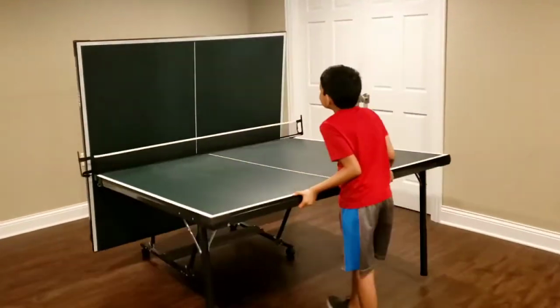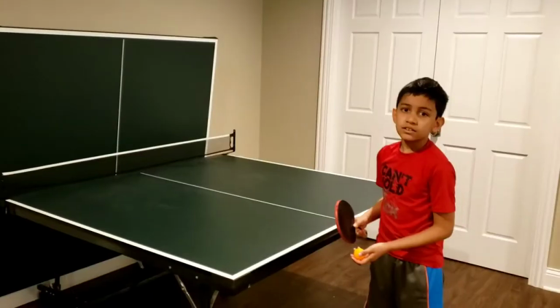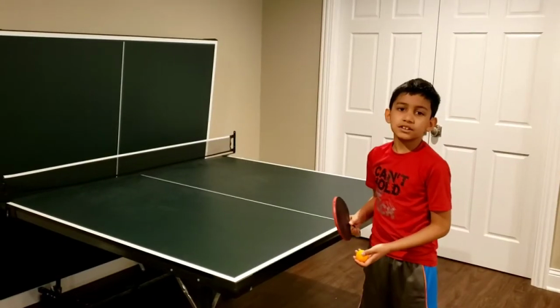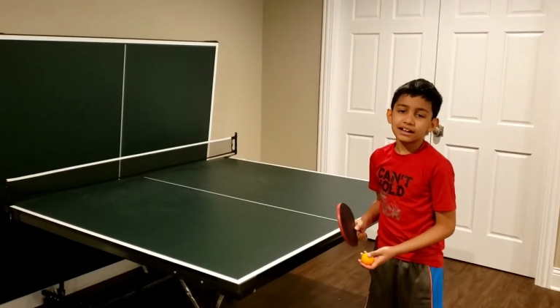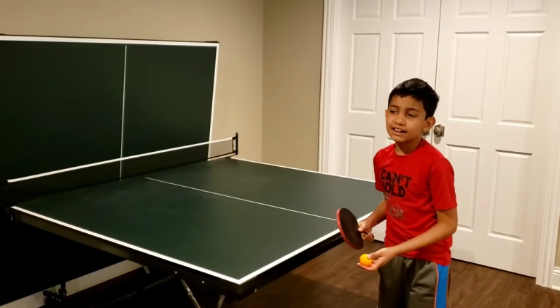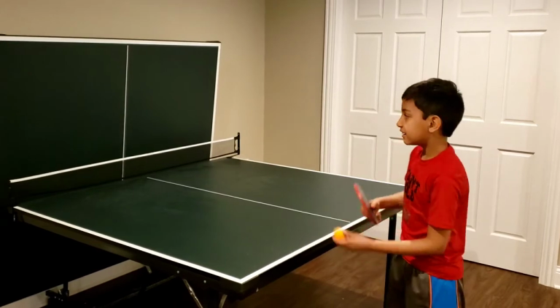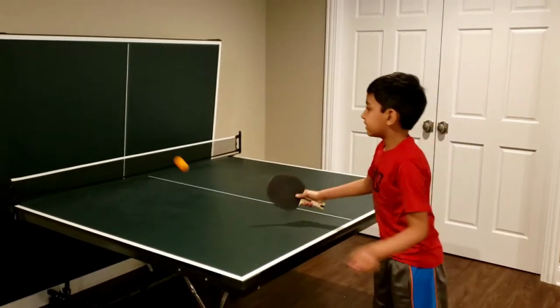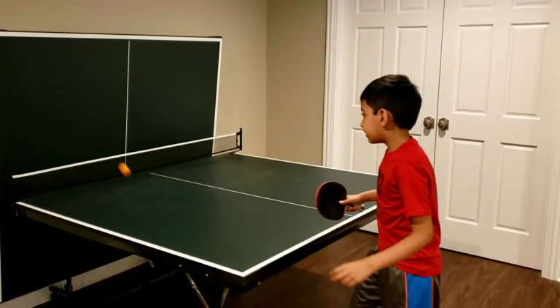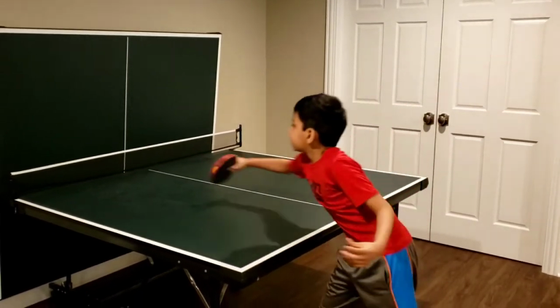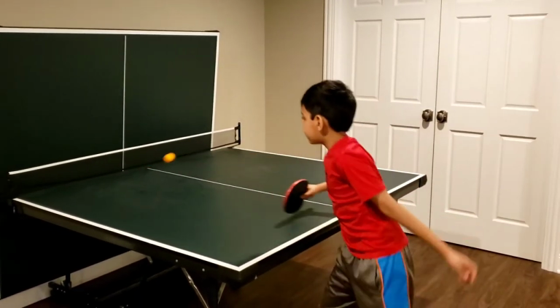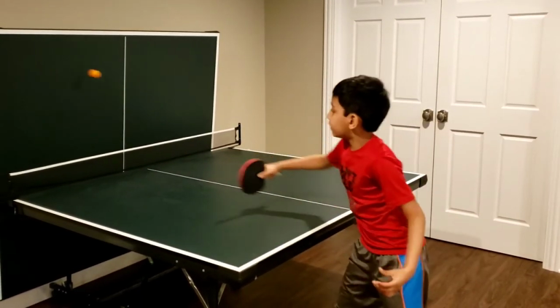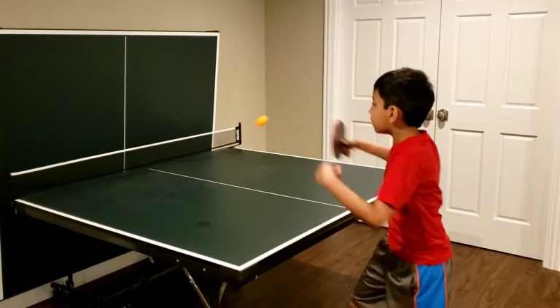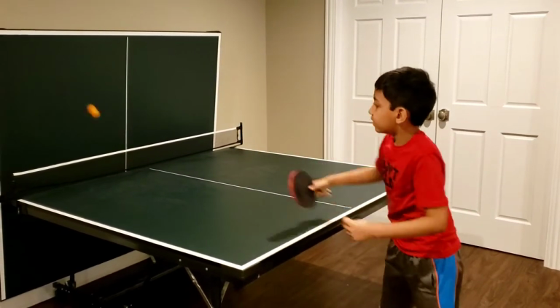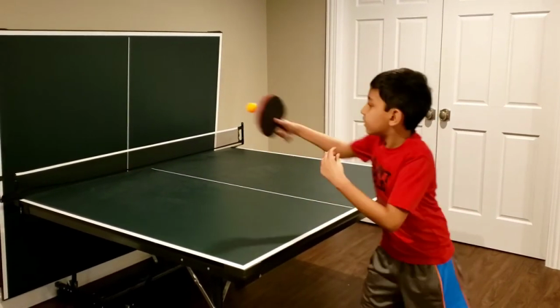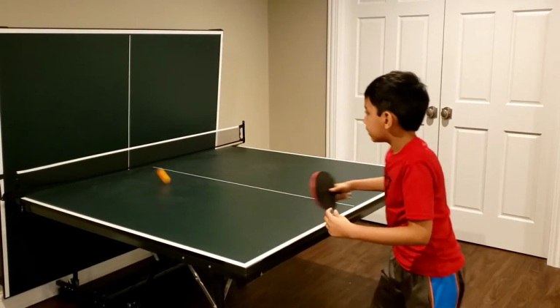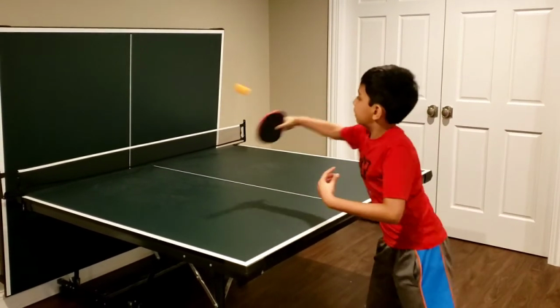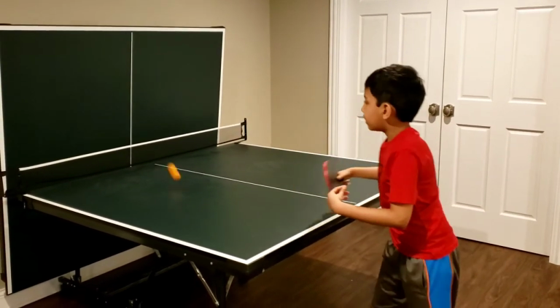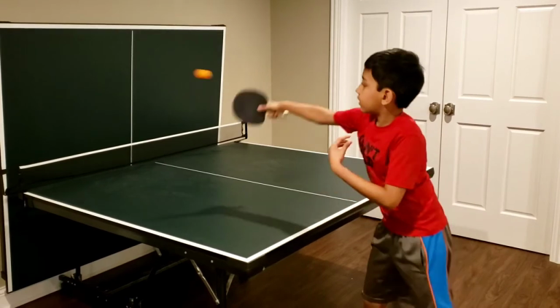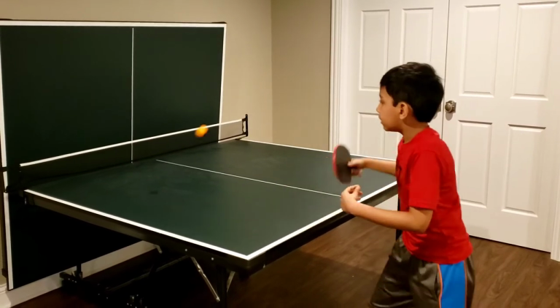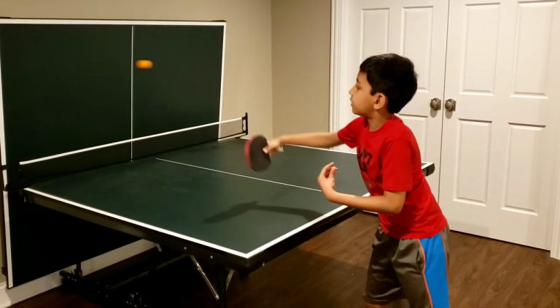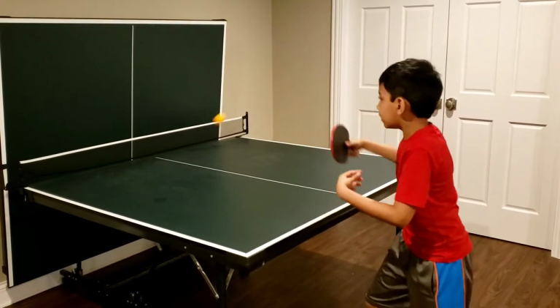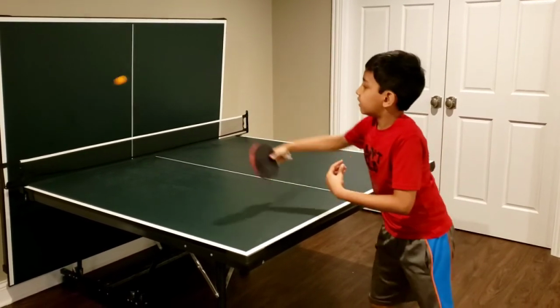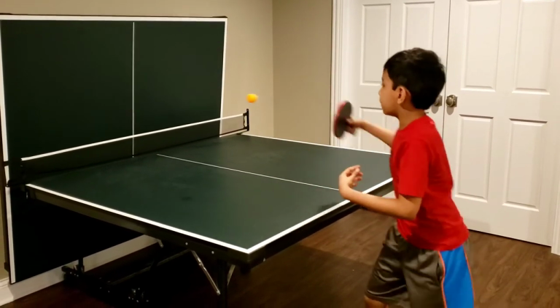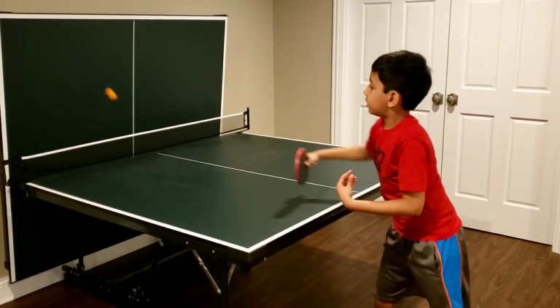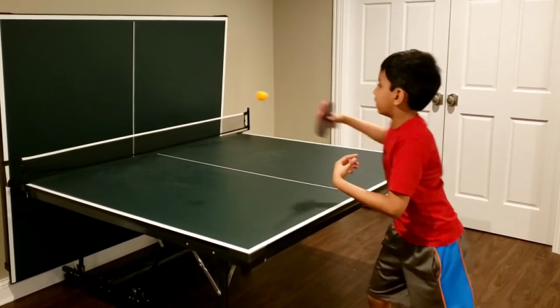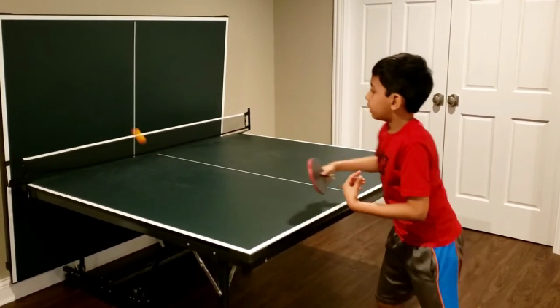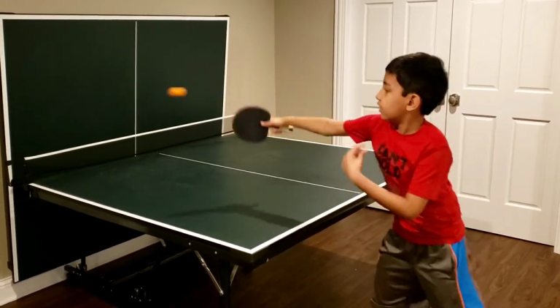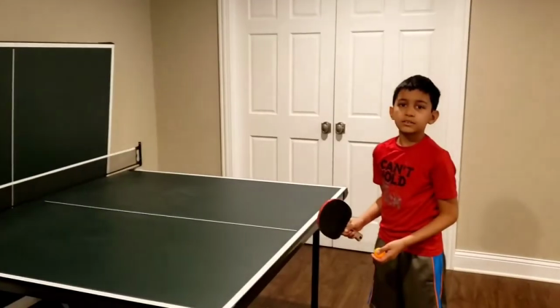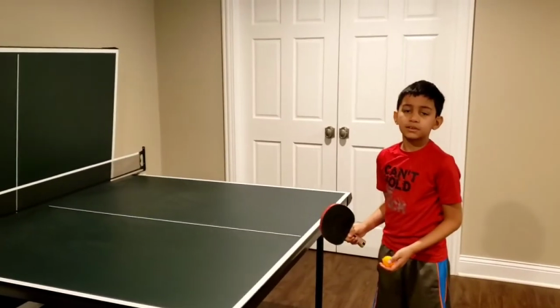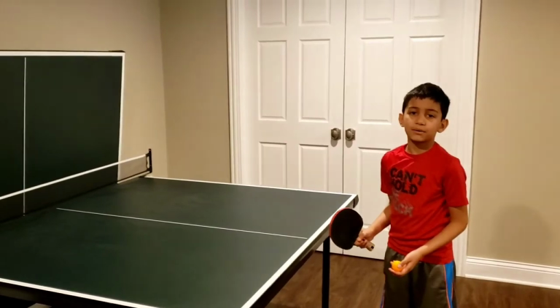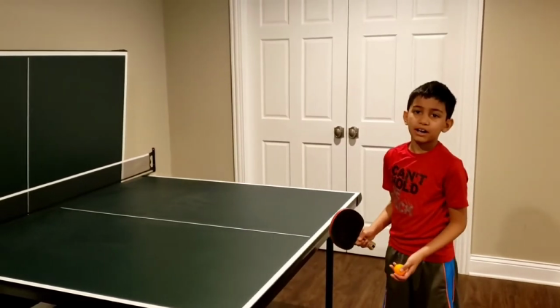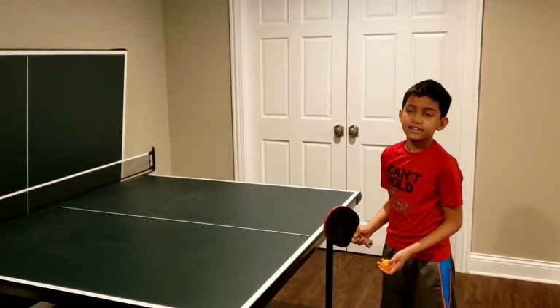You can play backhand. You can play forehand.